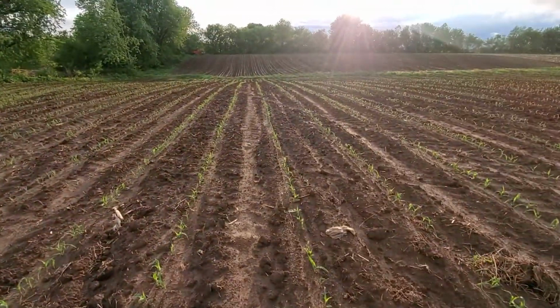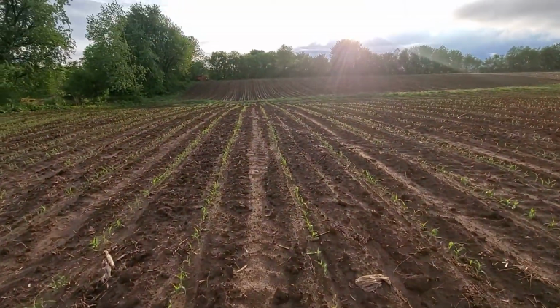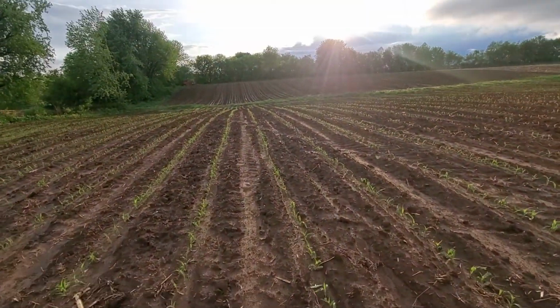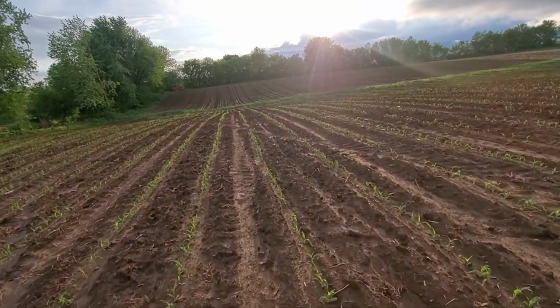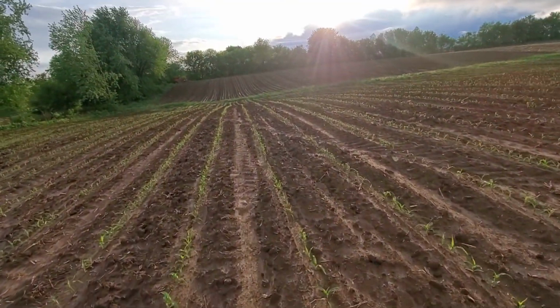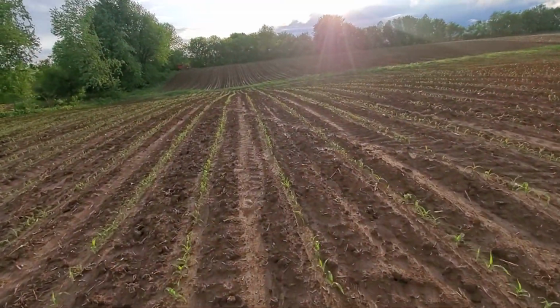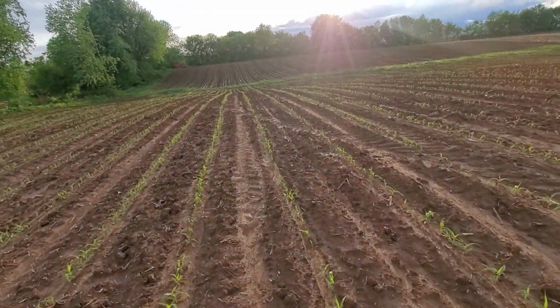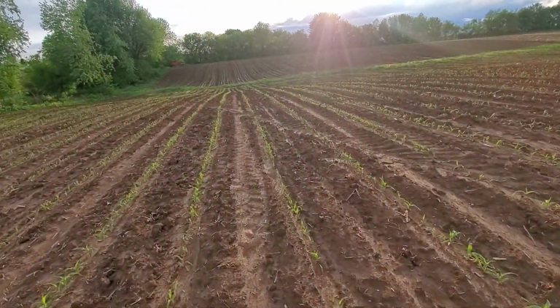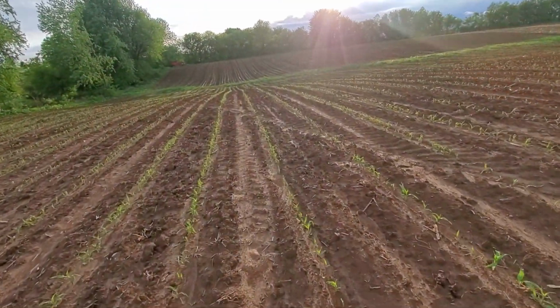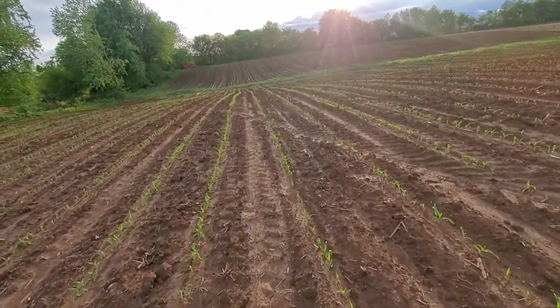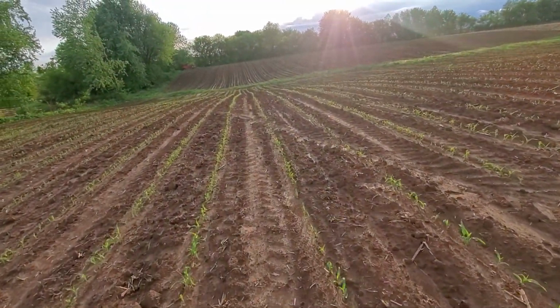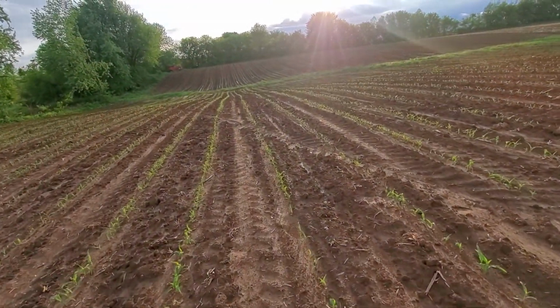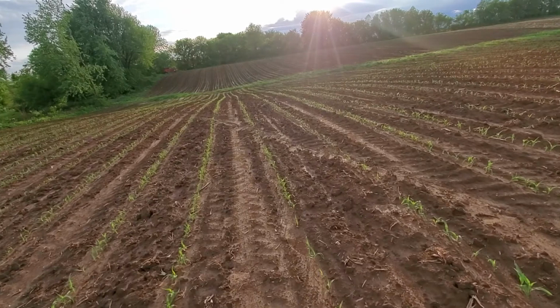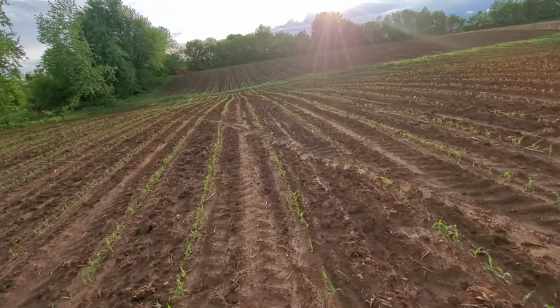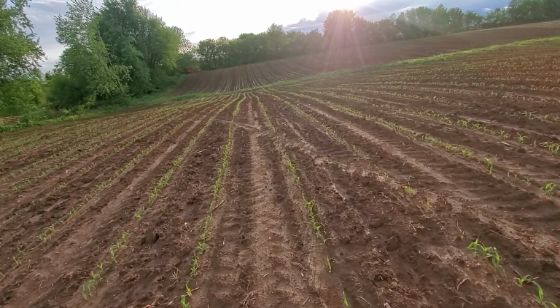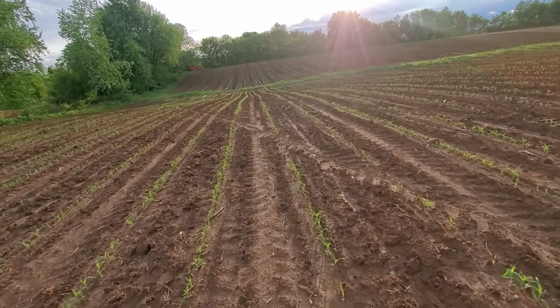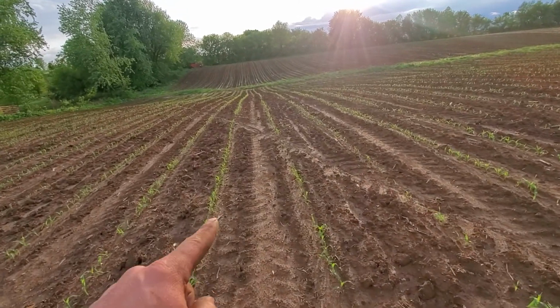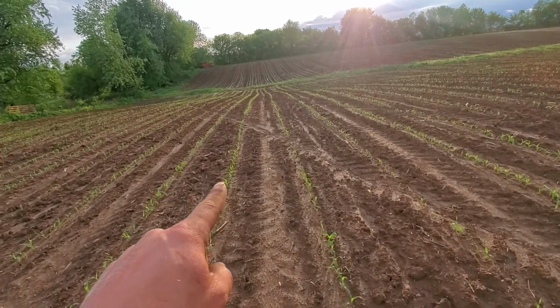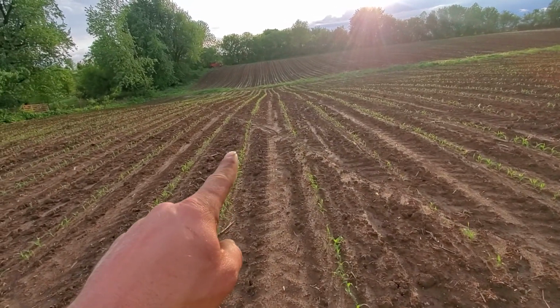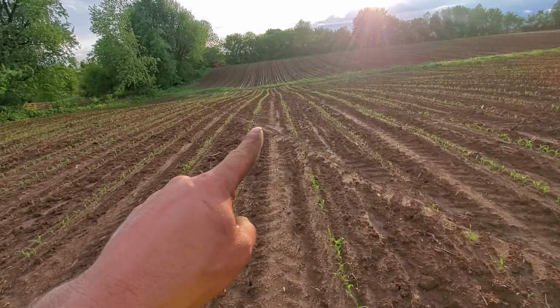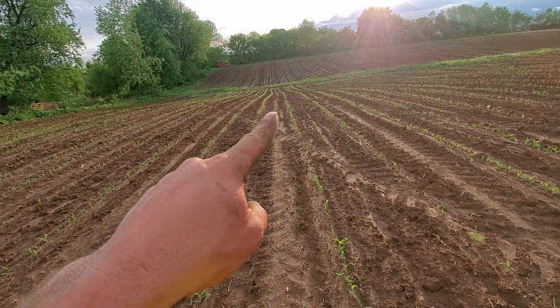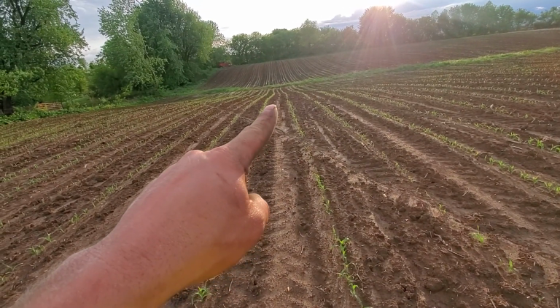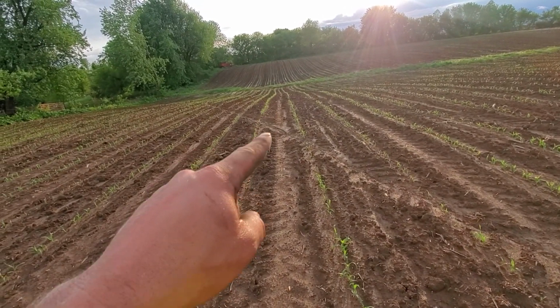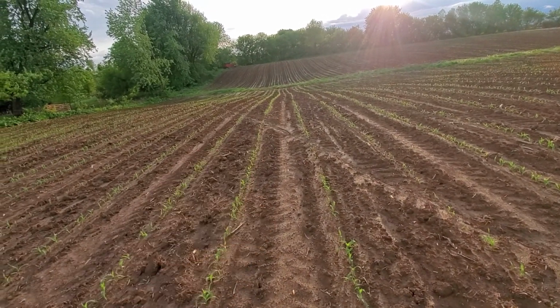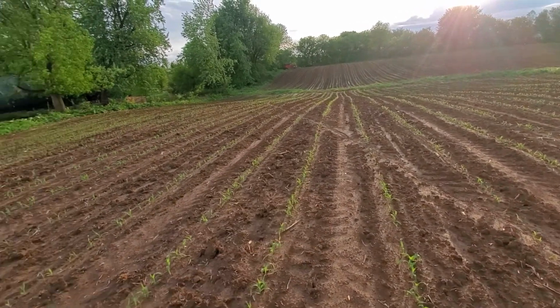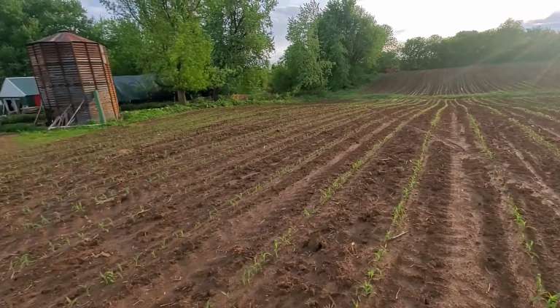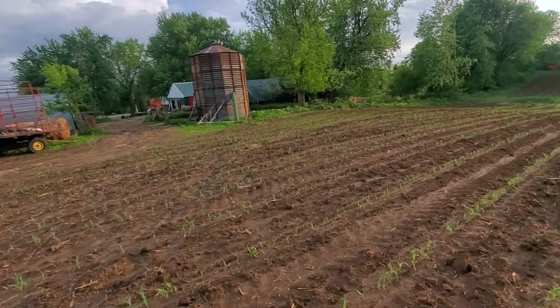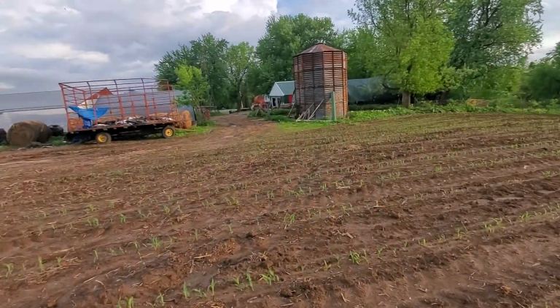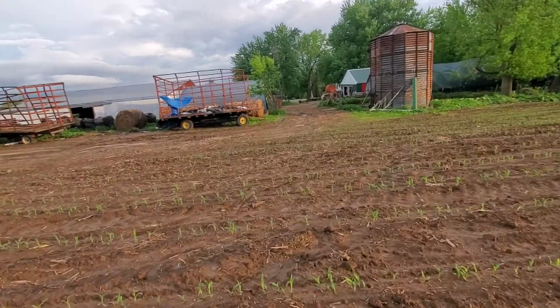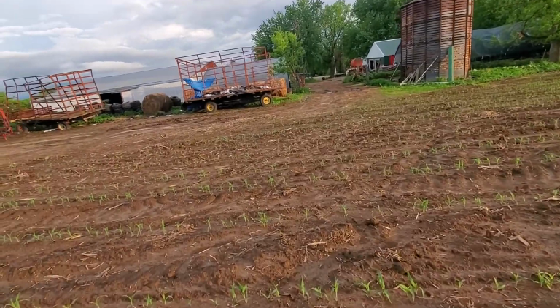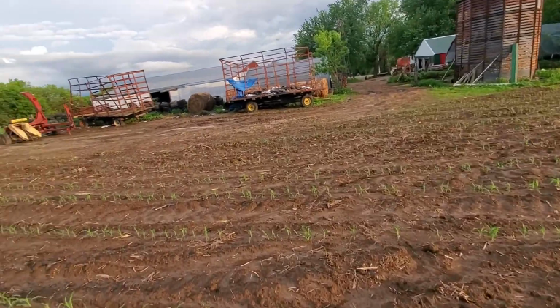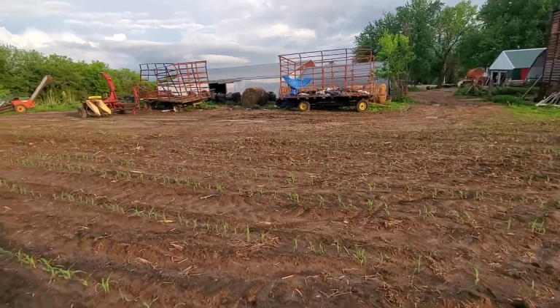It looks good so far — better than the last three years. All the rain we've gotten and all the downpours, surprisingly it hasn't washed my corn rows out going down this hill yet like it did last year. That's a bonus.